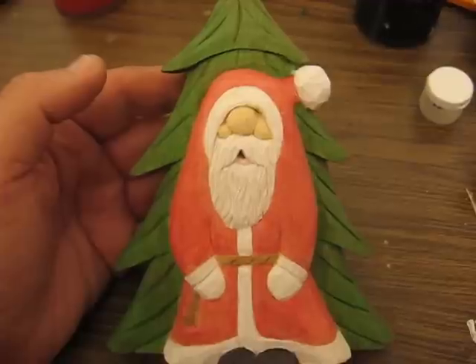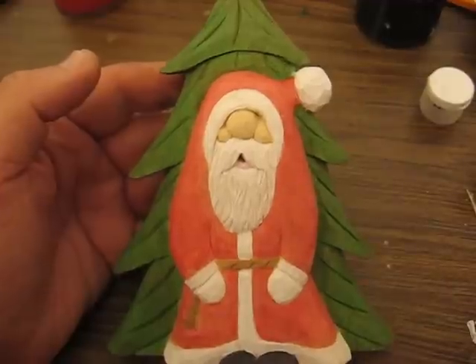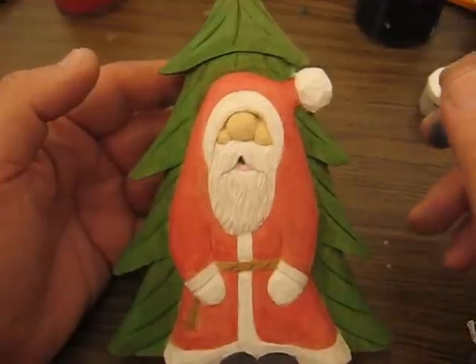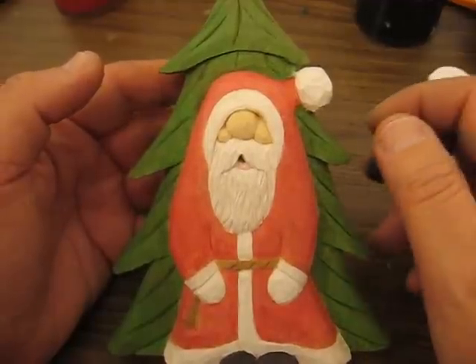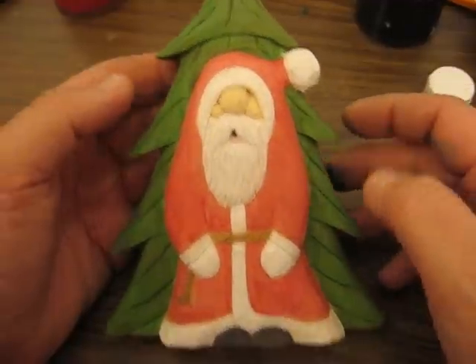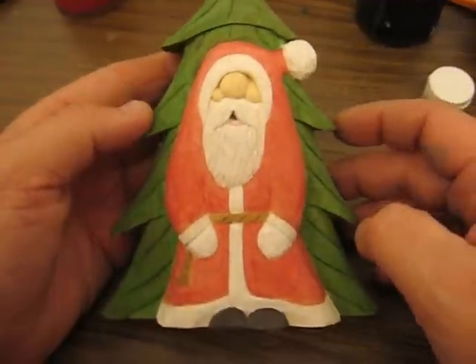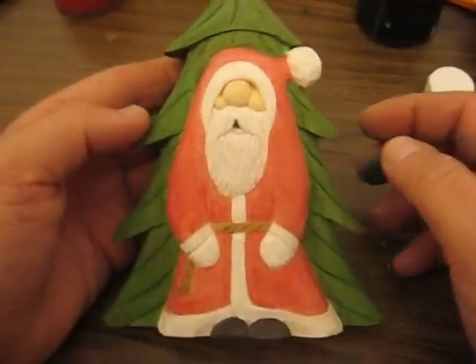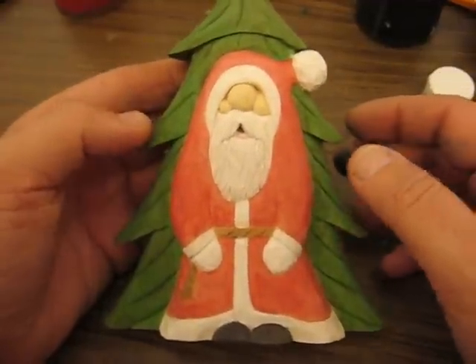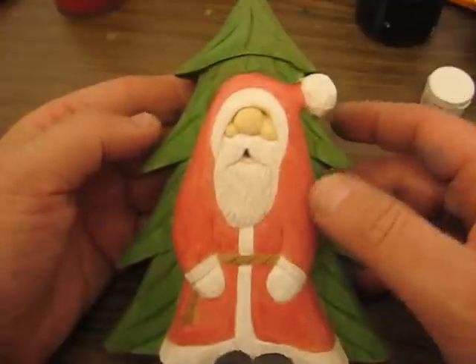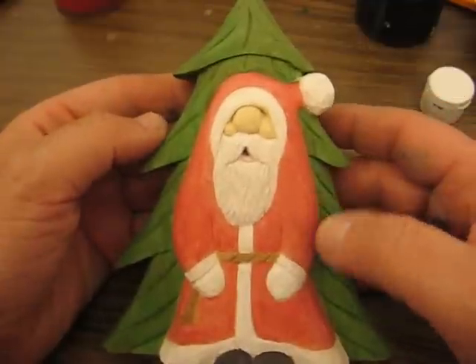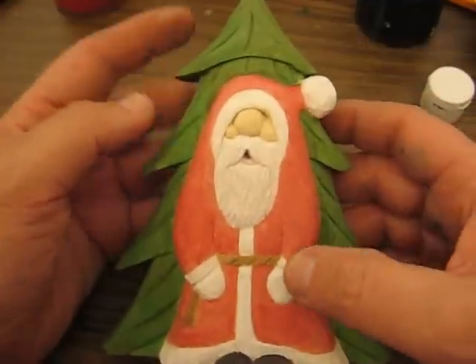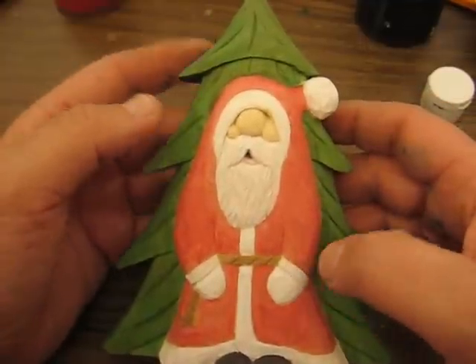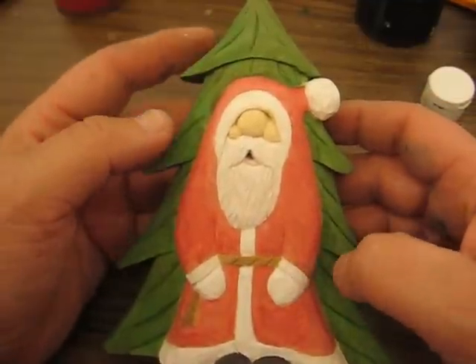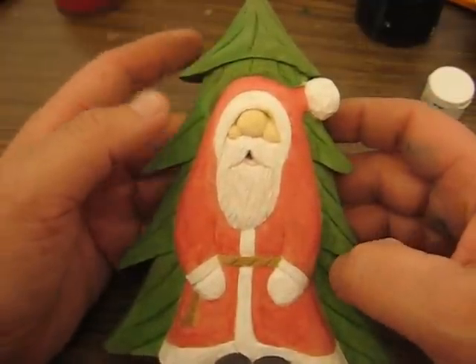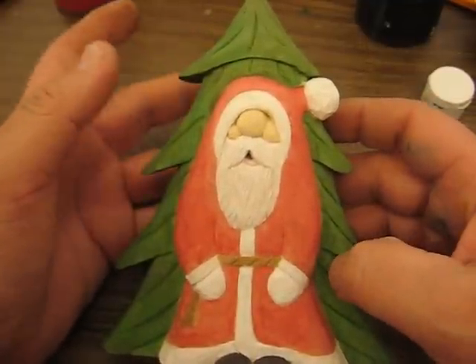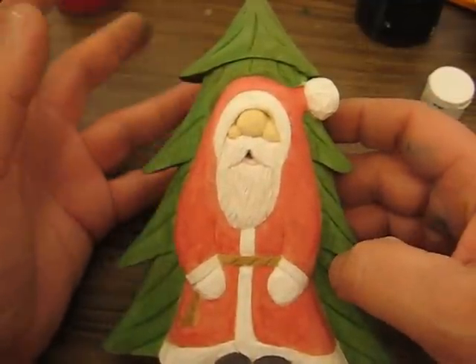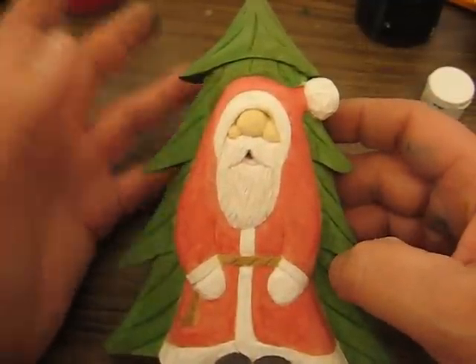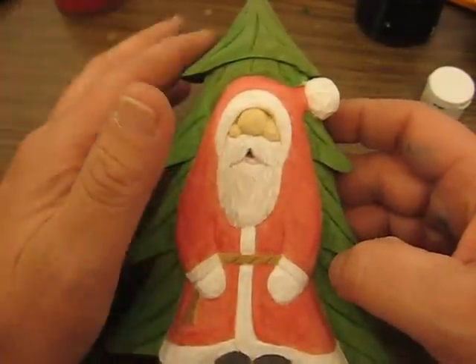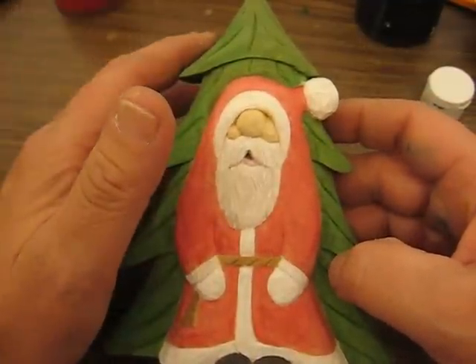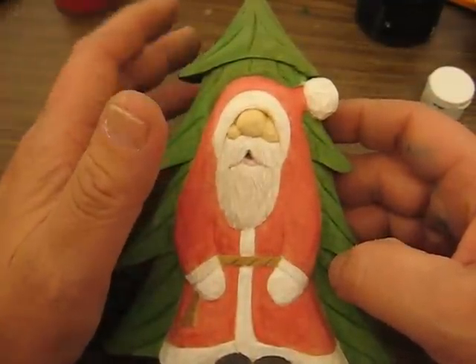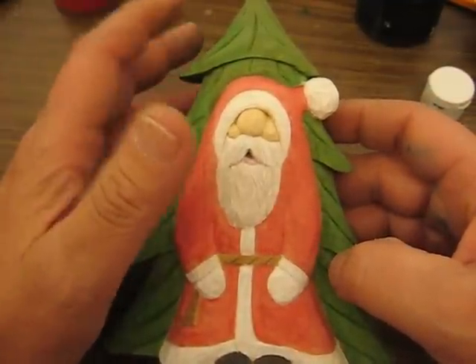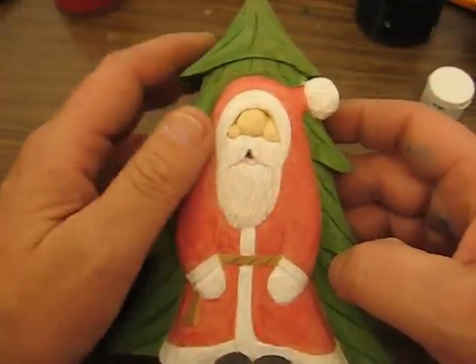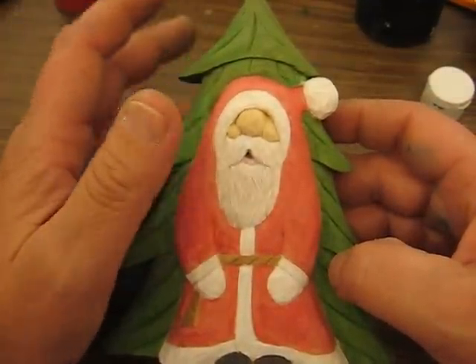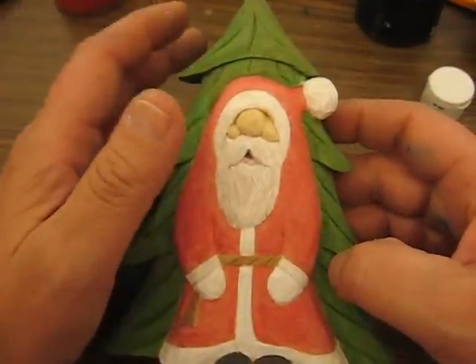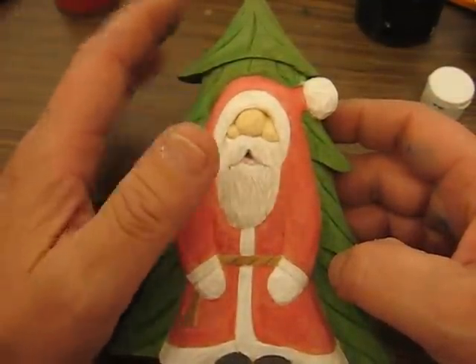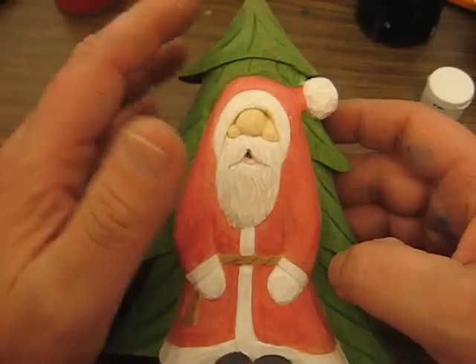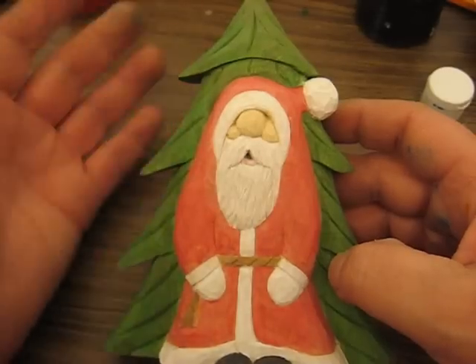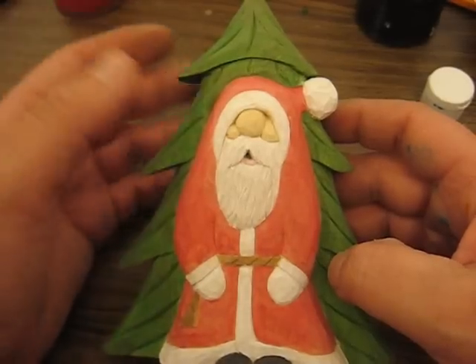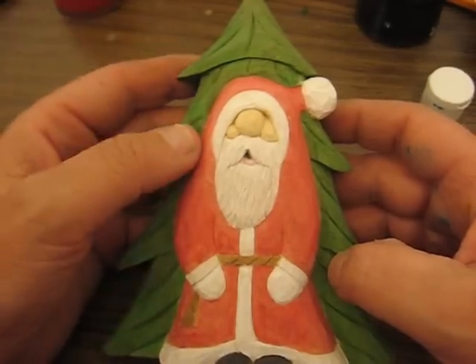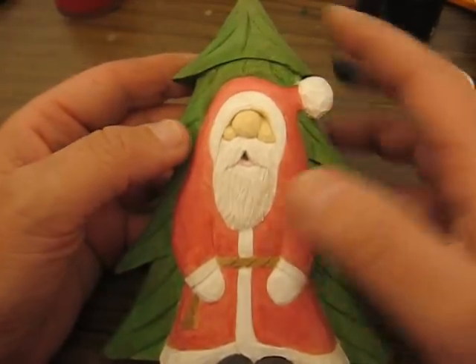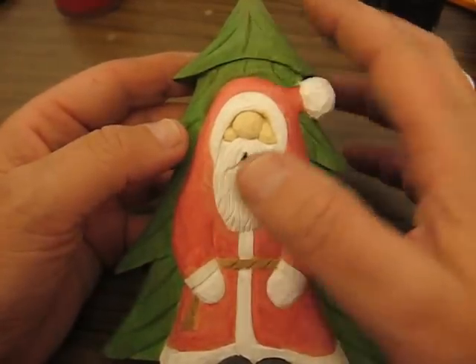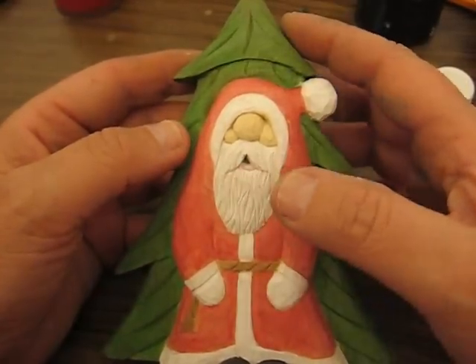Hi folks, welcome back. I just wanted to show you what it looks like after I painted the green on top of the burnt raw sienna that I had put over the green before. So this is about three coats.